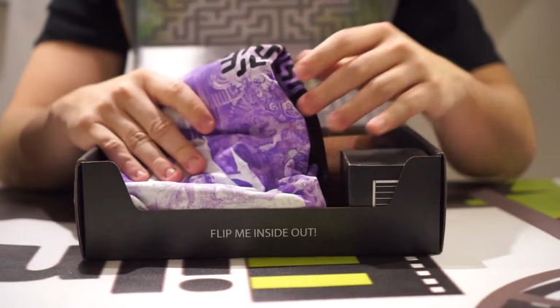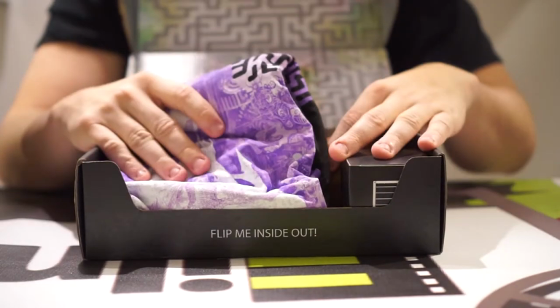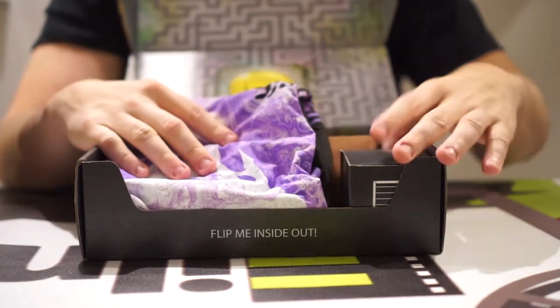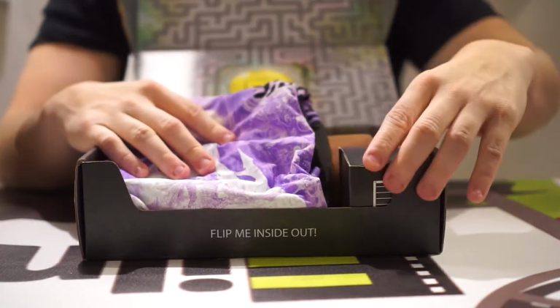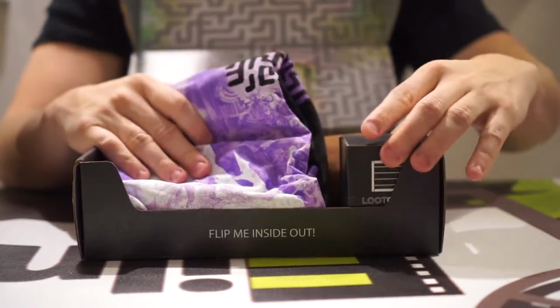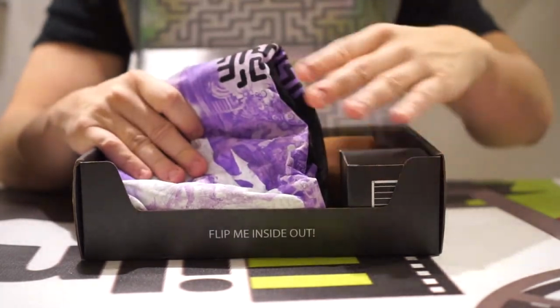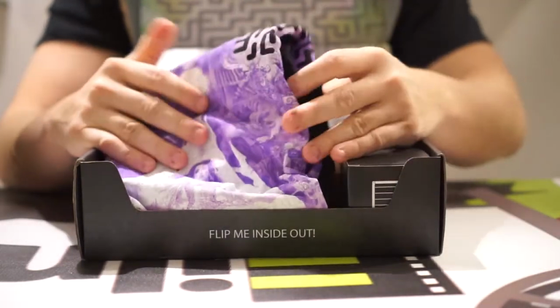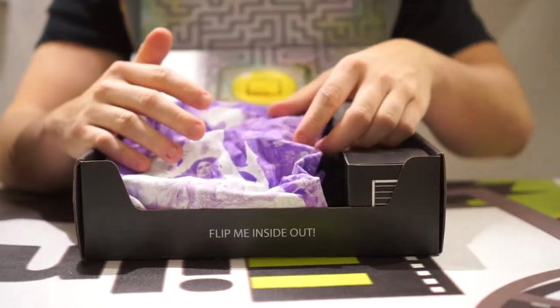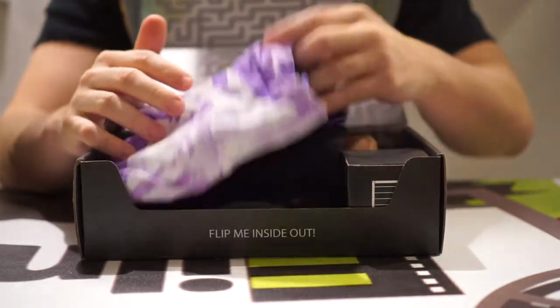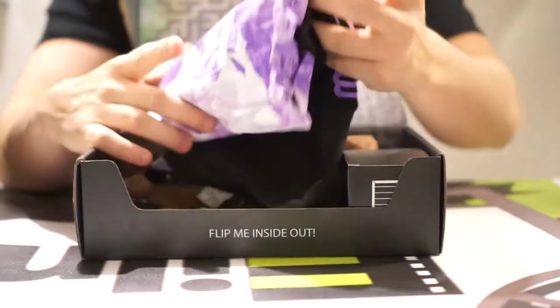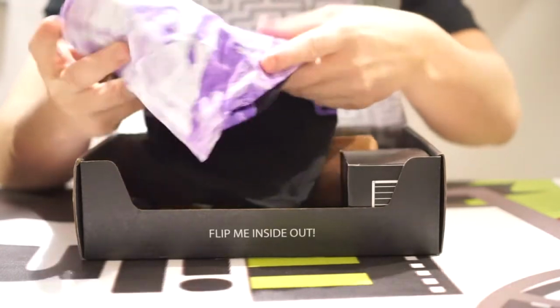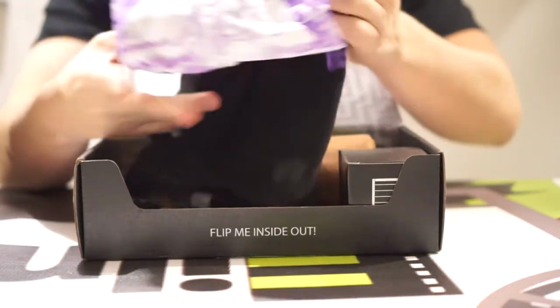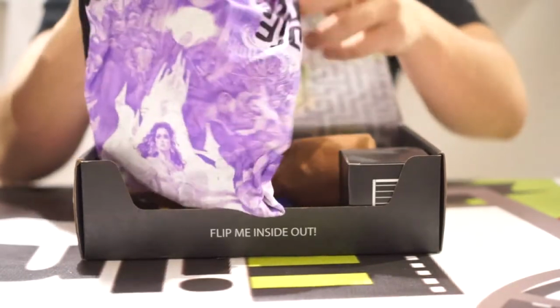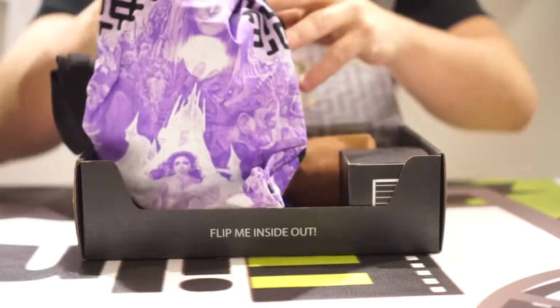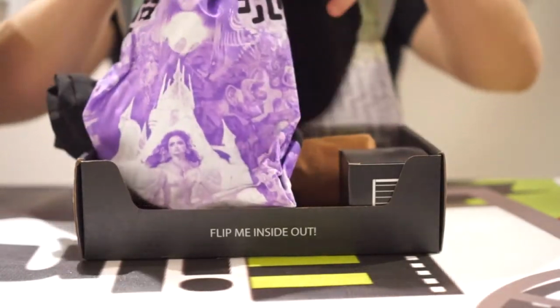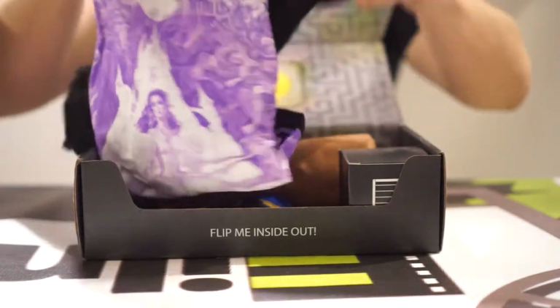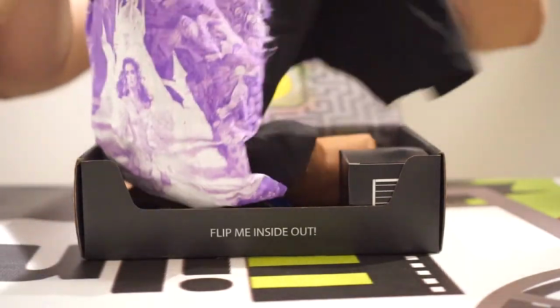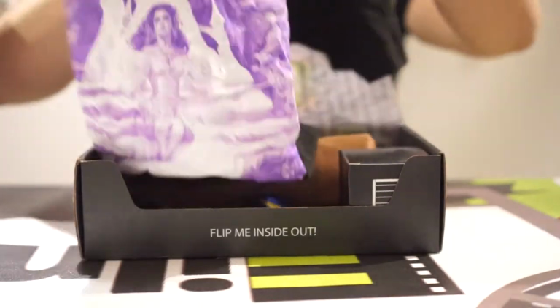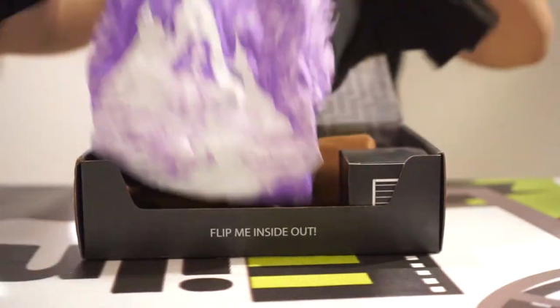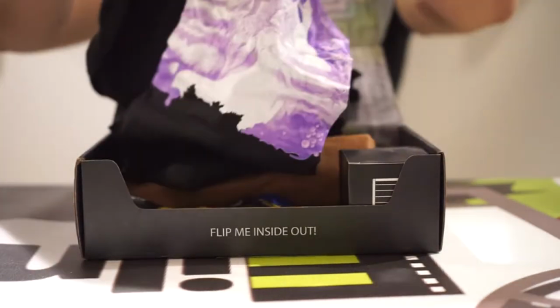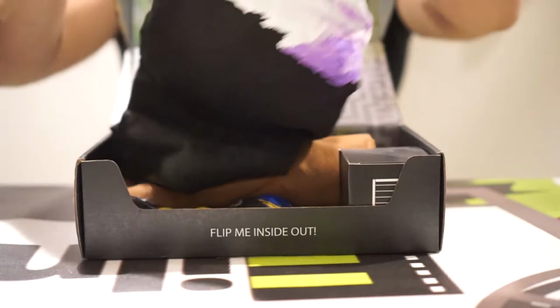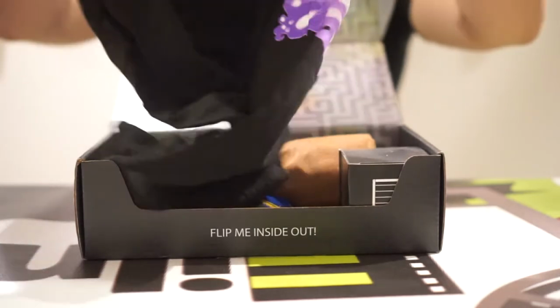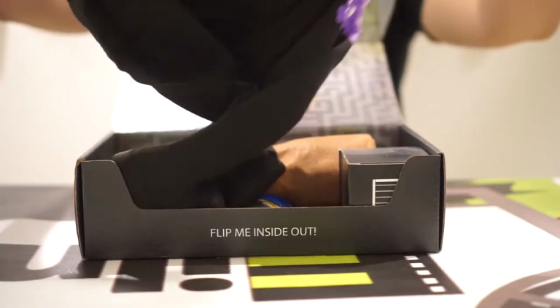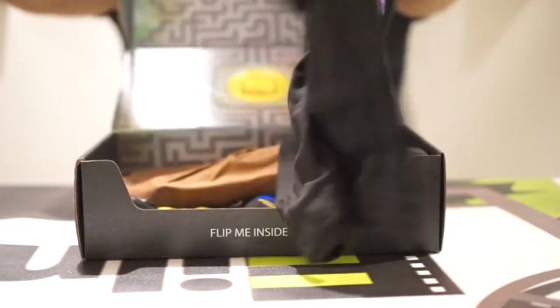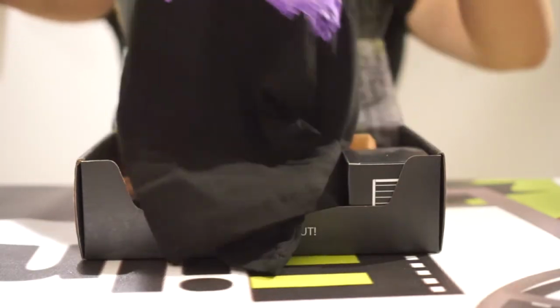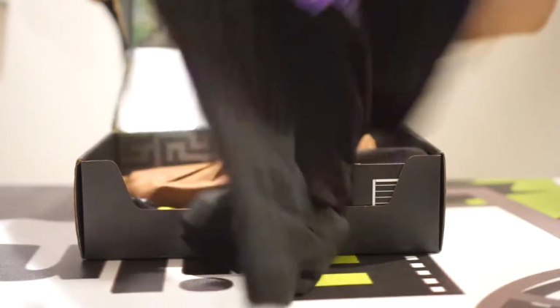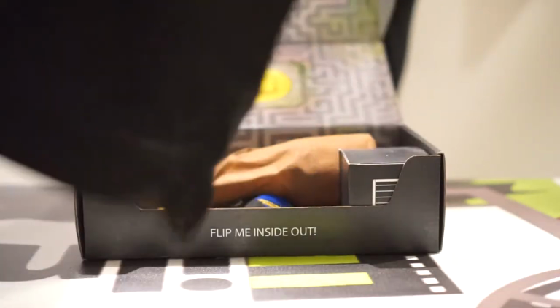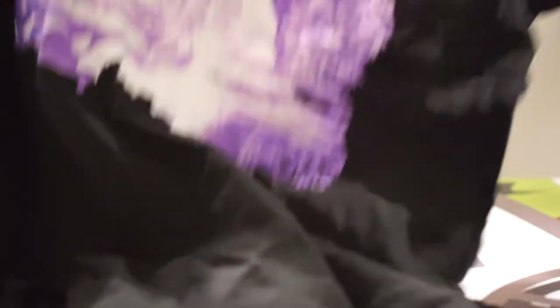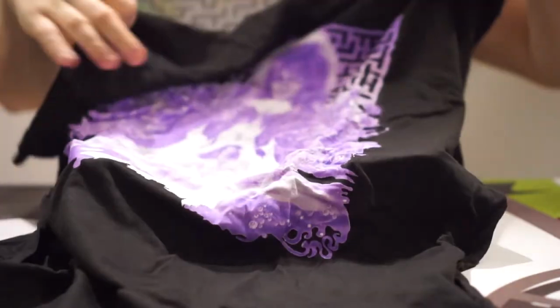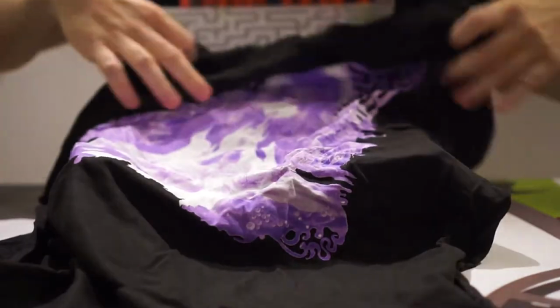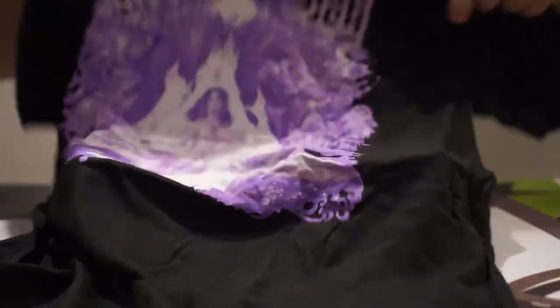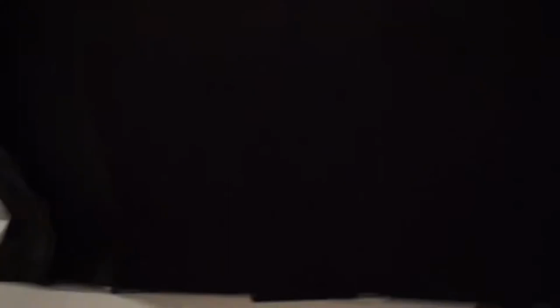This month's theme was Quest, so there's some interesting stuff in here. This looks like — this is Labyrinth. Yeah, Labyrinth shirt.